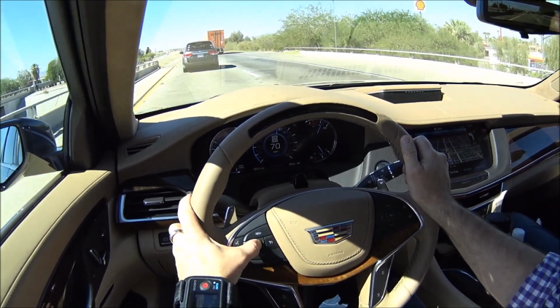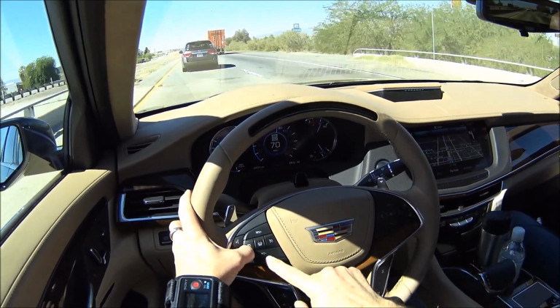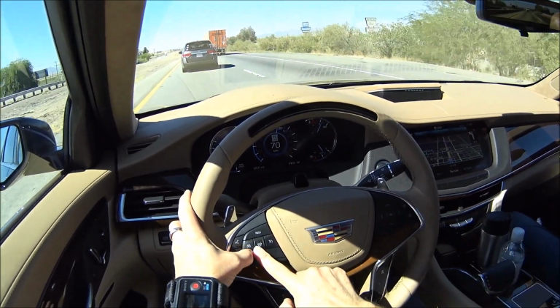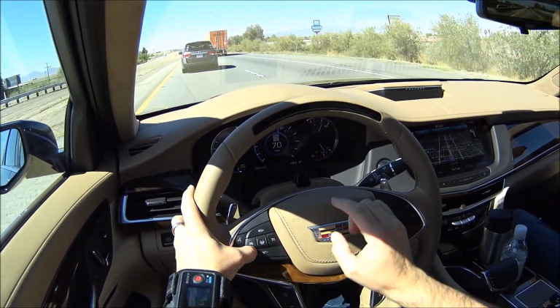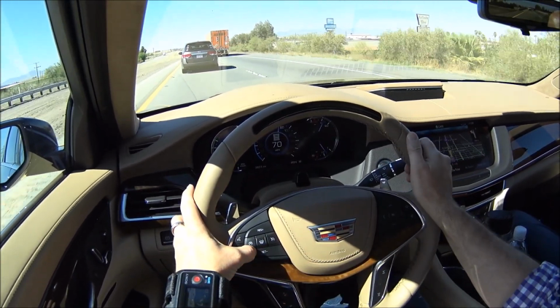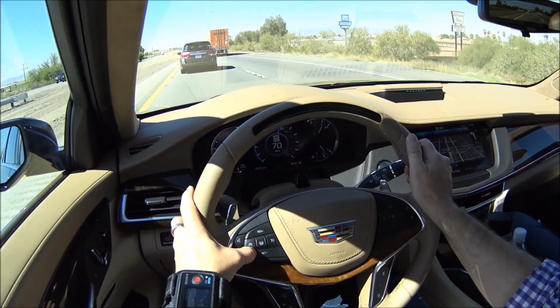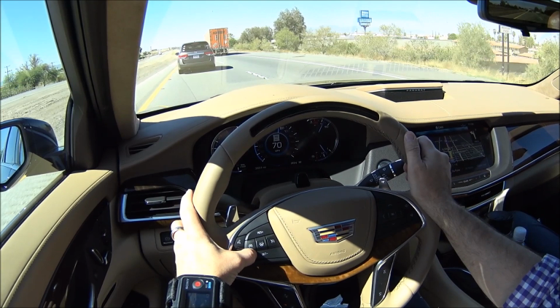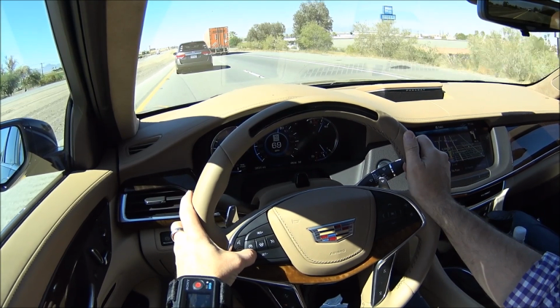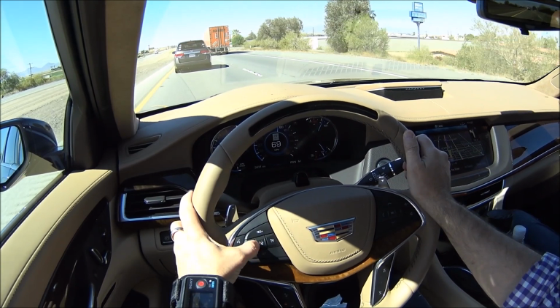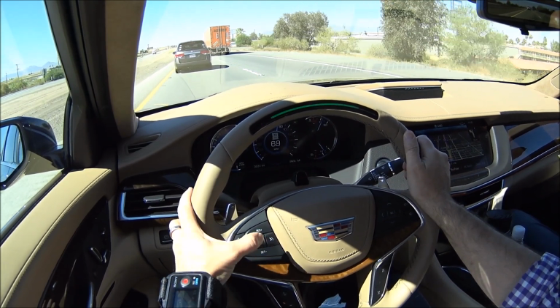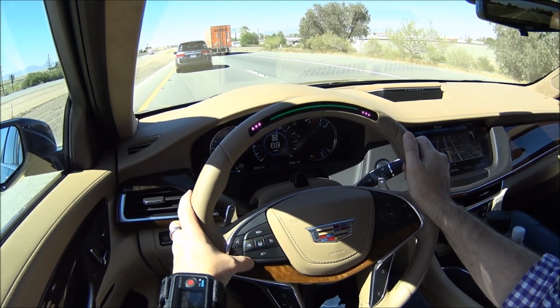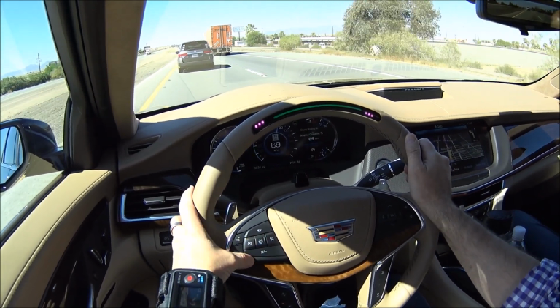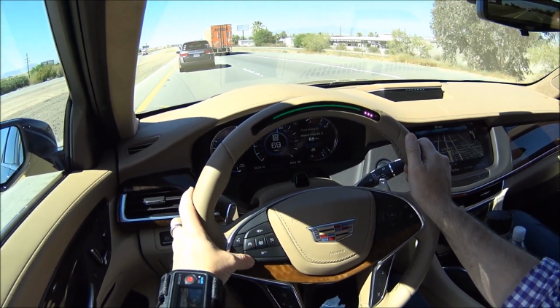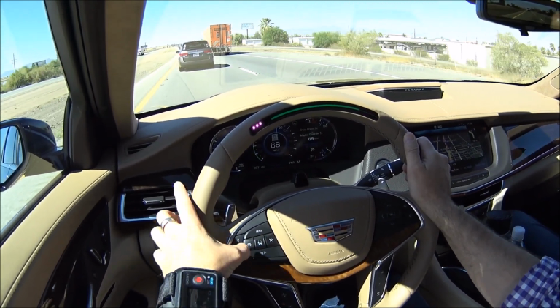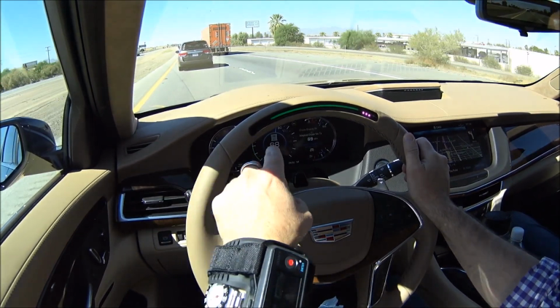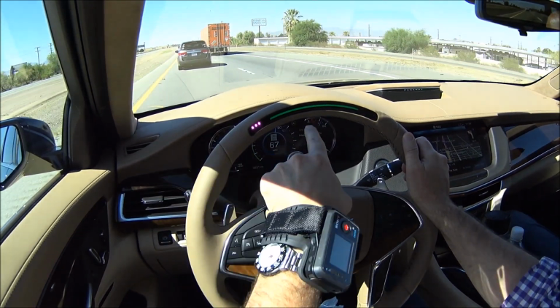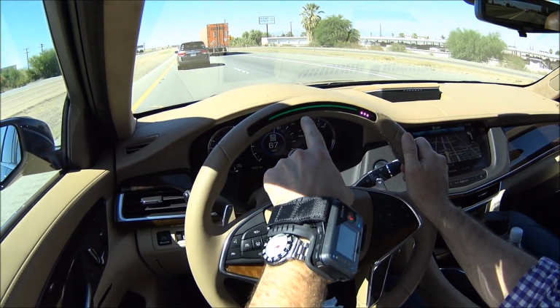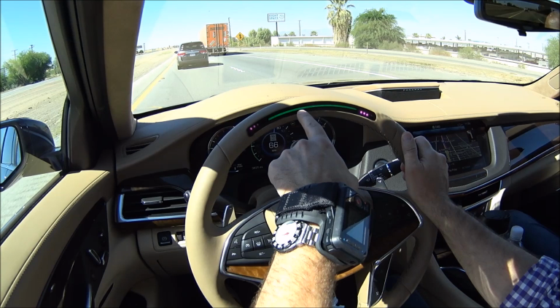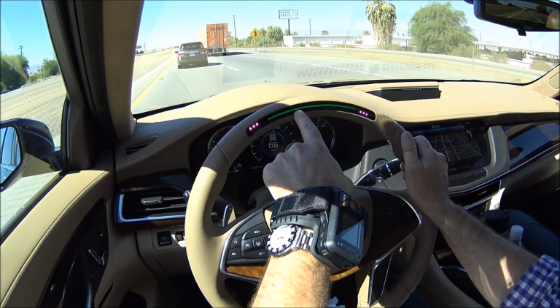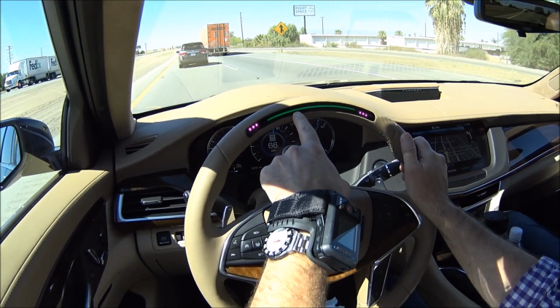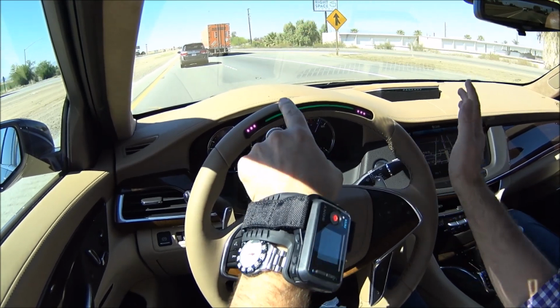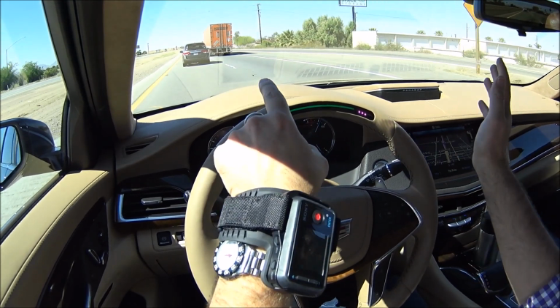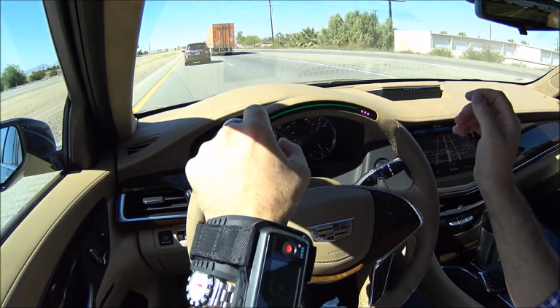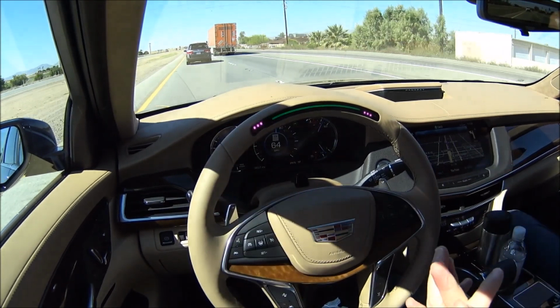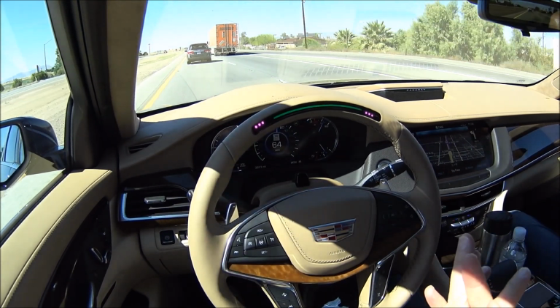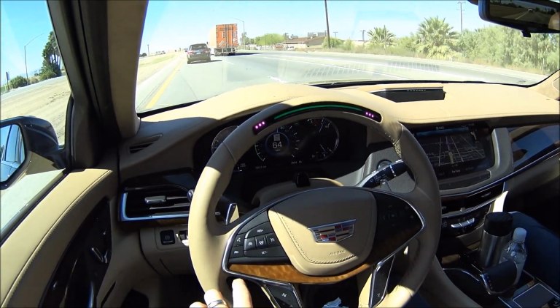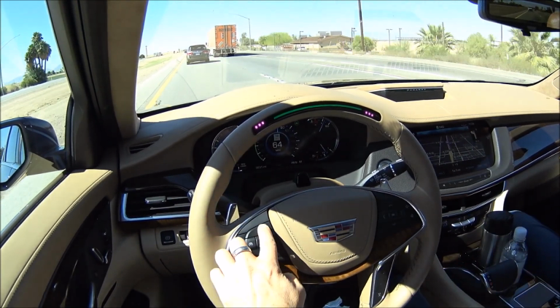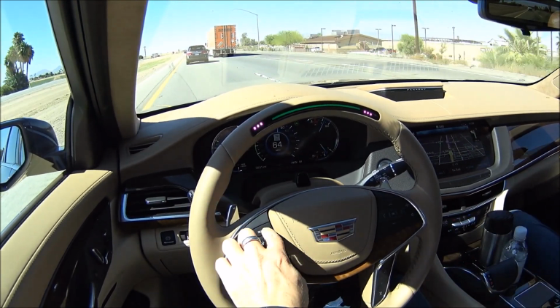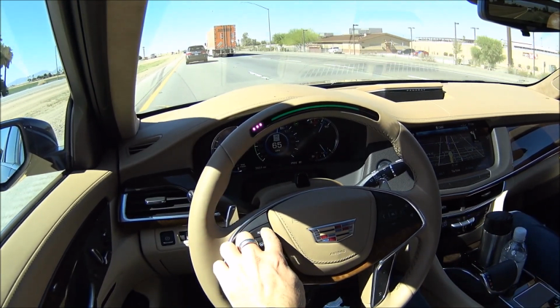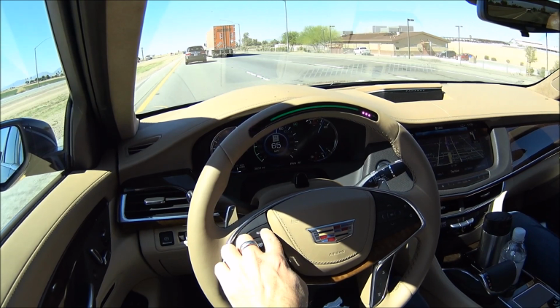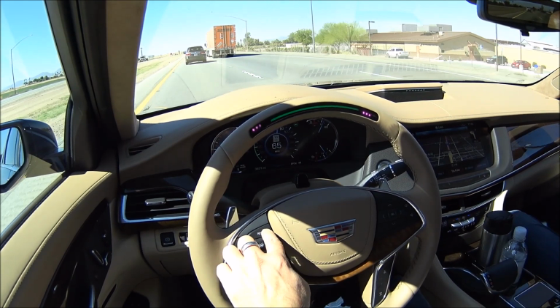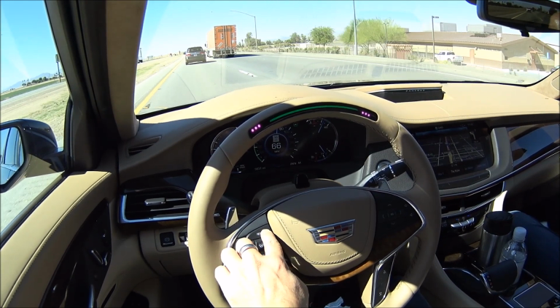So we hit this button. Now we hit this button. And as you see, the green light comes on. That means we are using the SuperCruise technology.